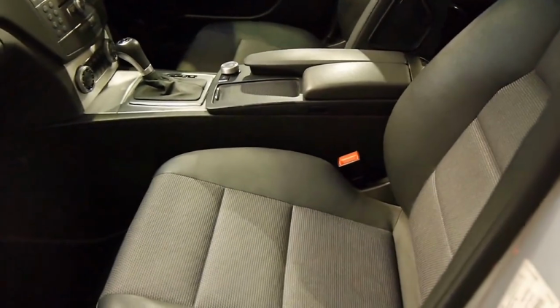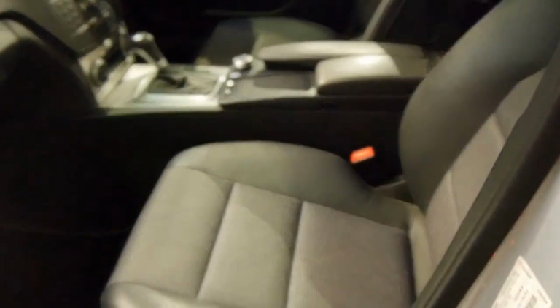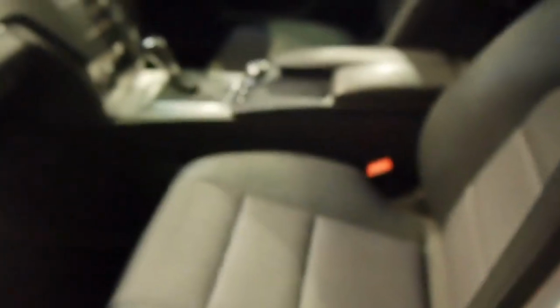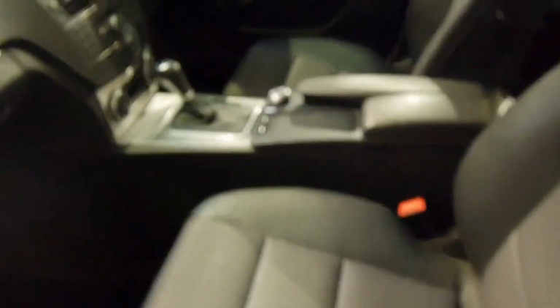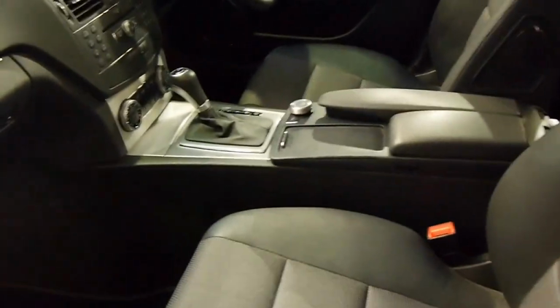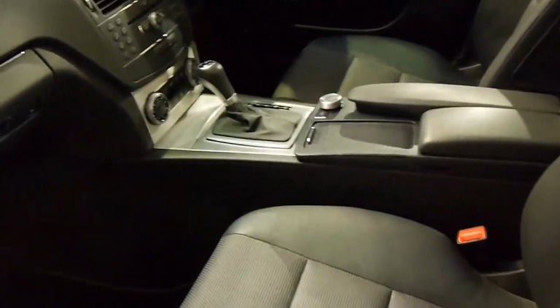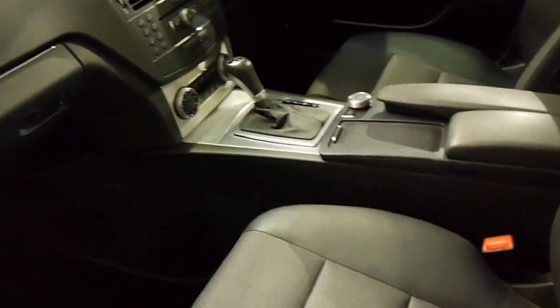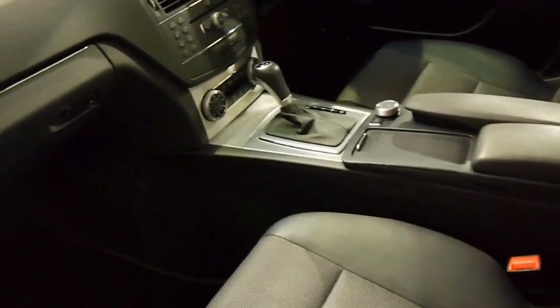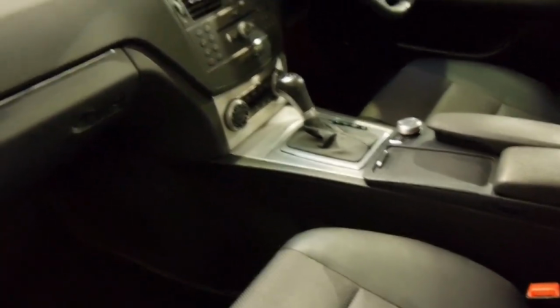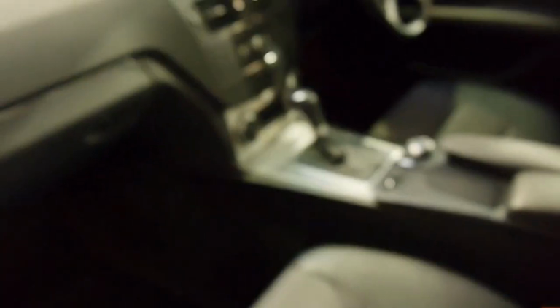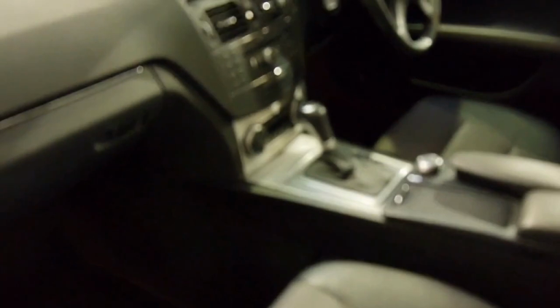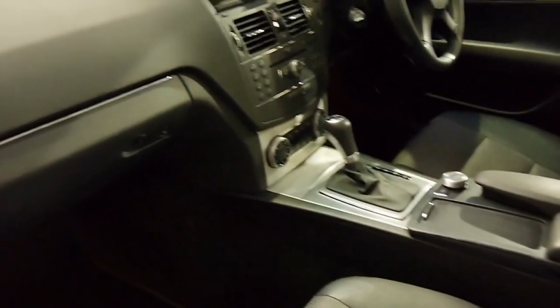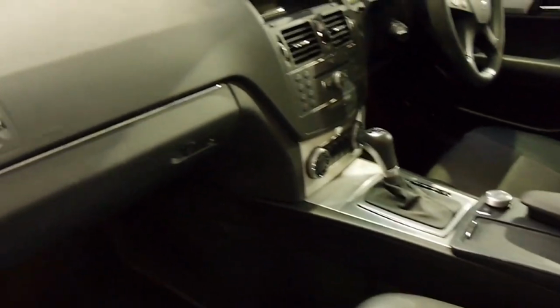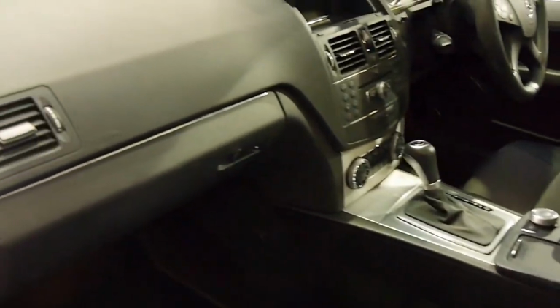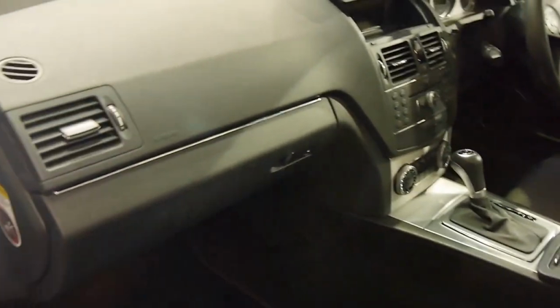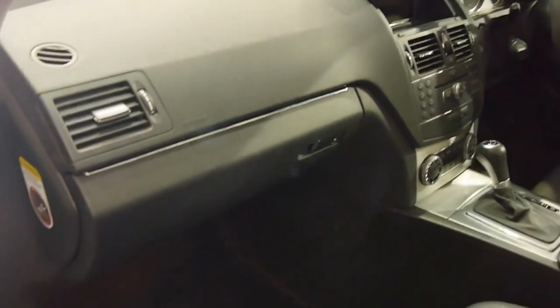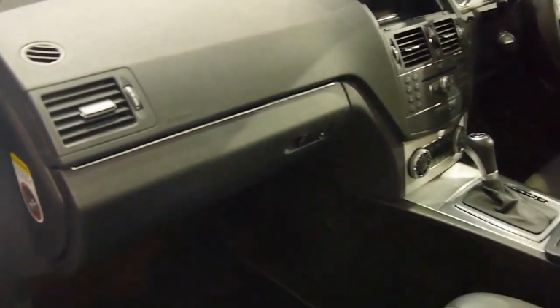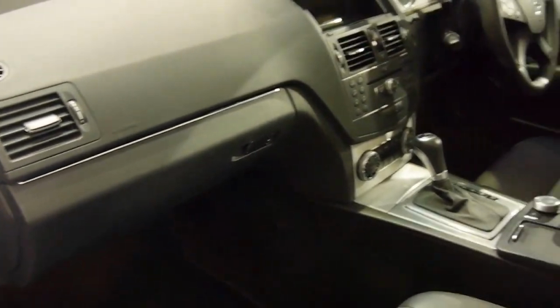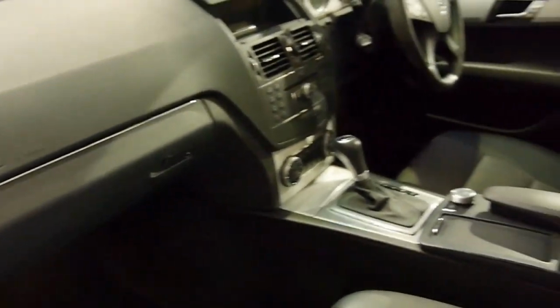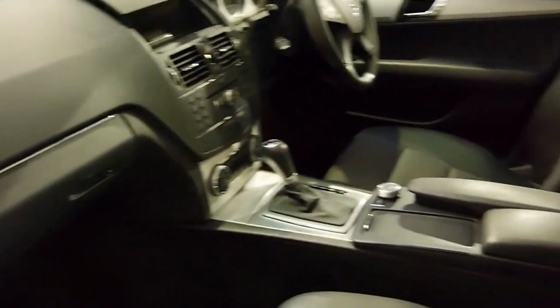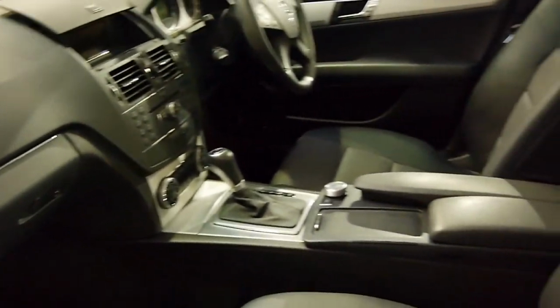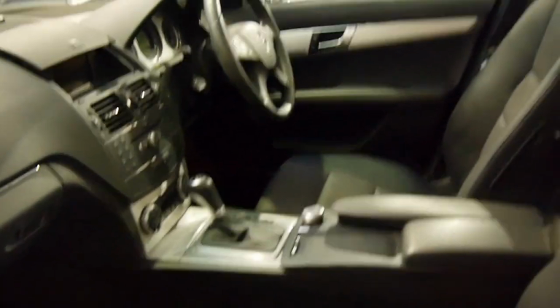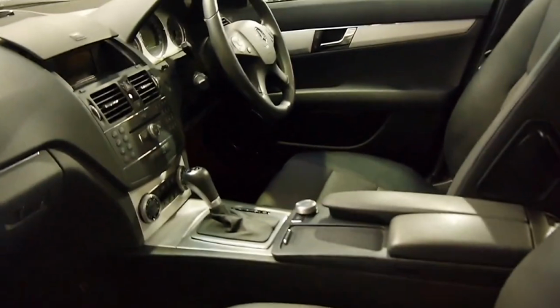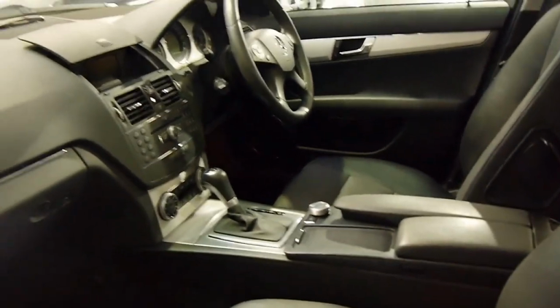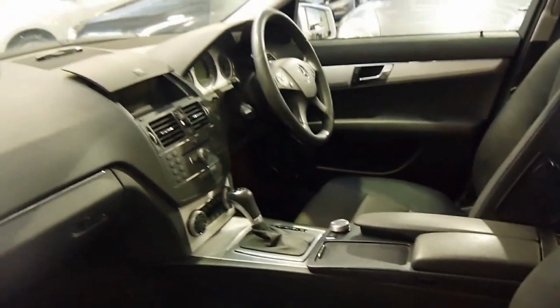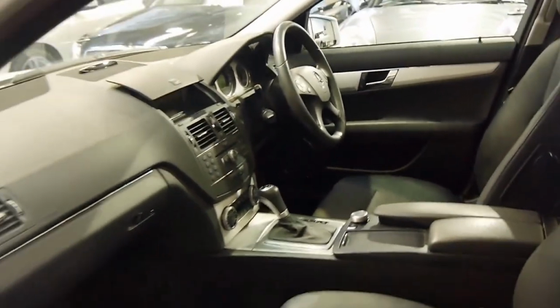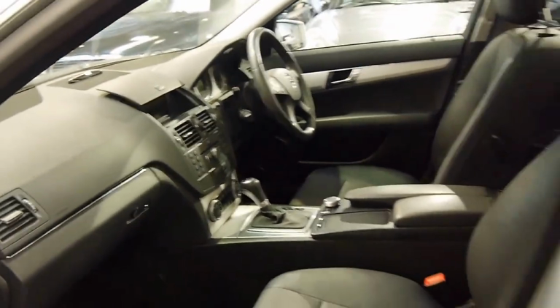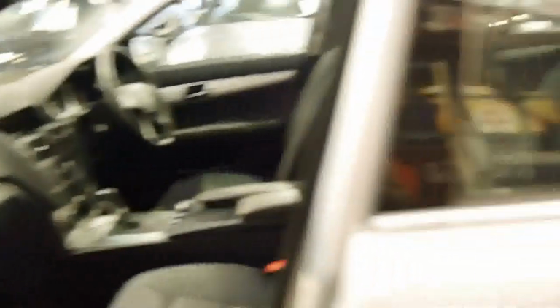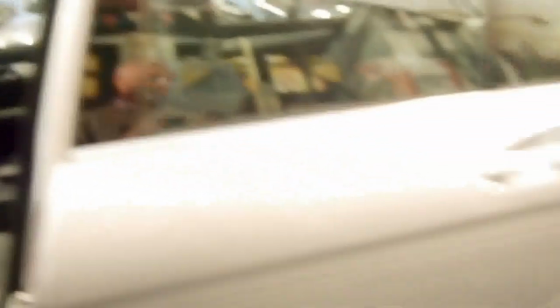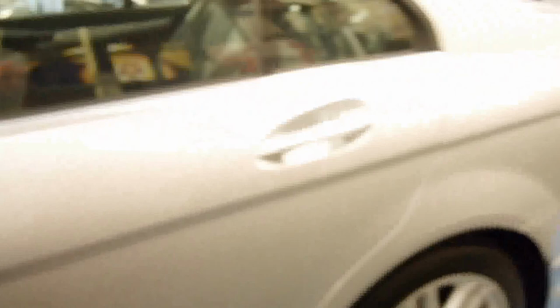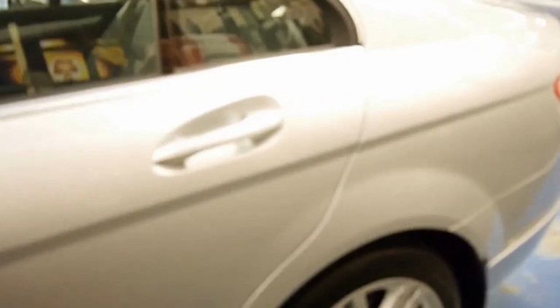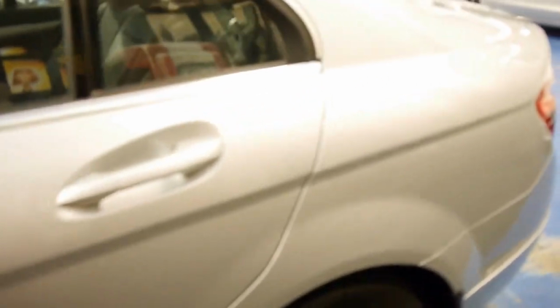A bit of stainless steel going on there, dual zone air conditioning, airbags galore, ABS brakes, and obviously the cruise control with the speed limiter.